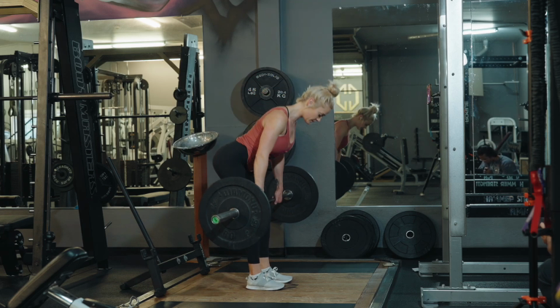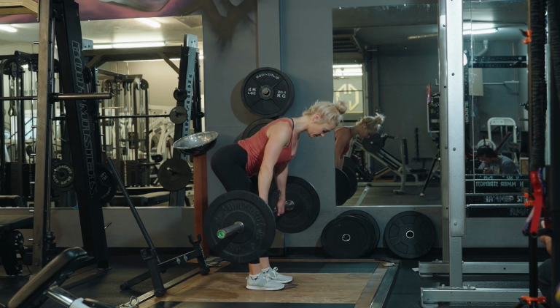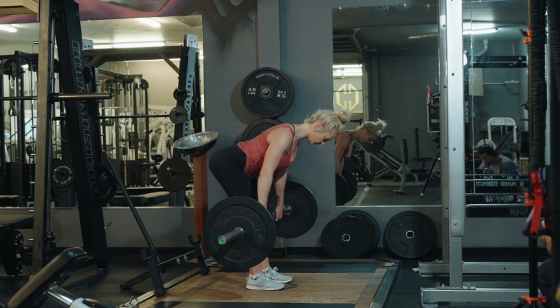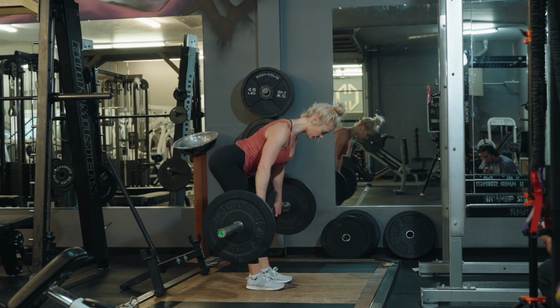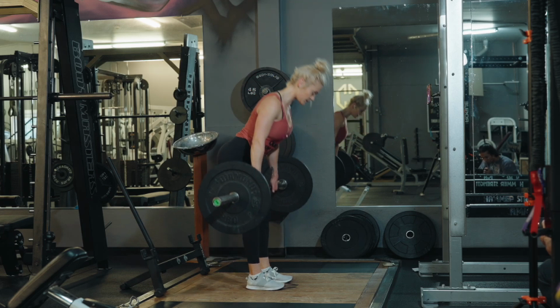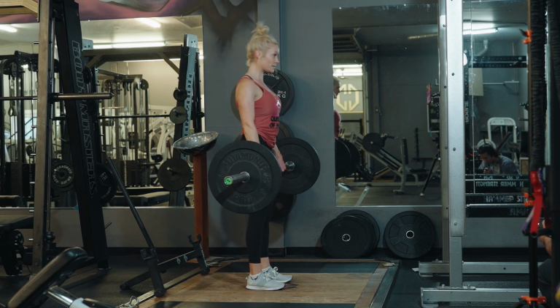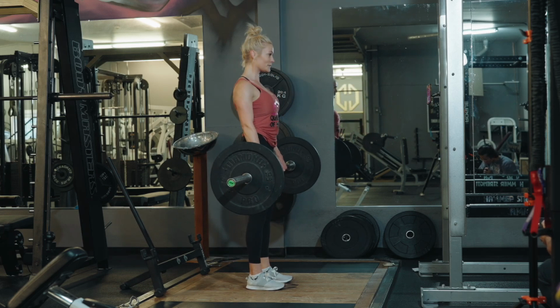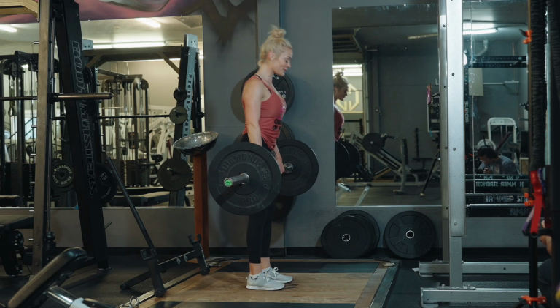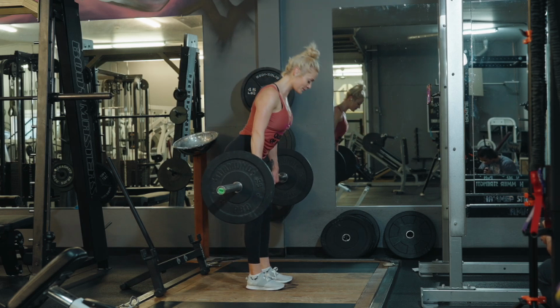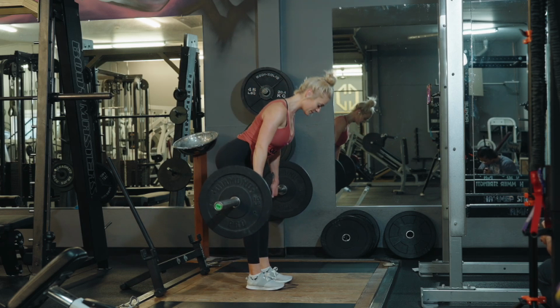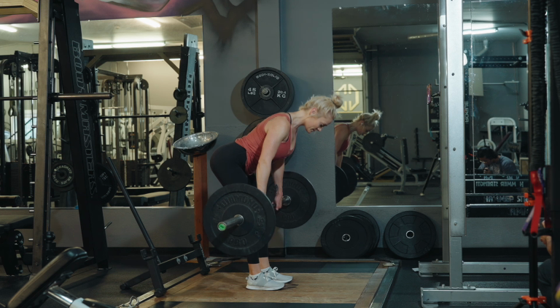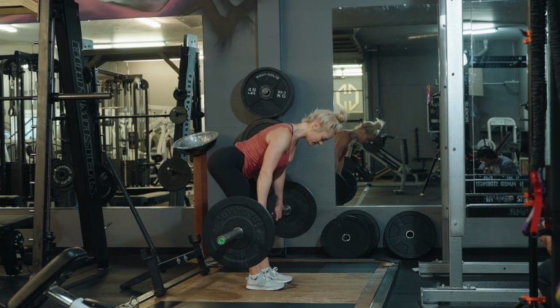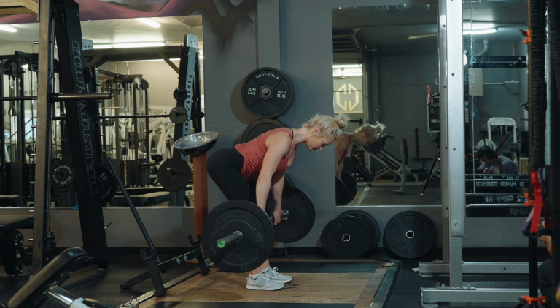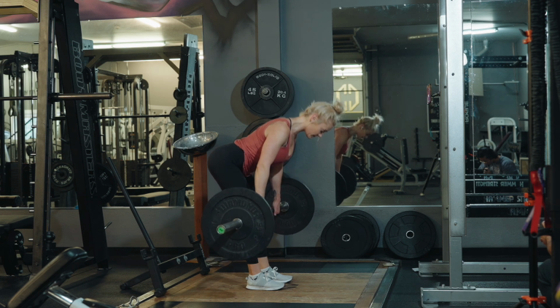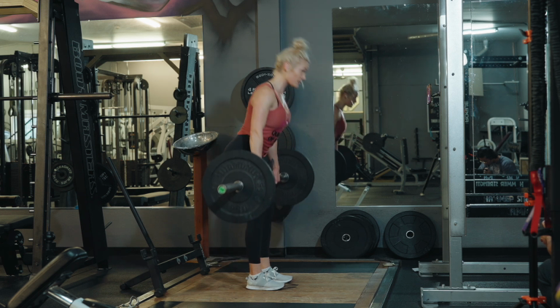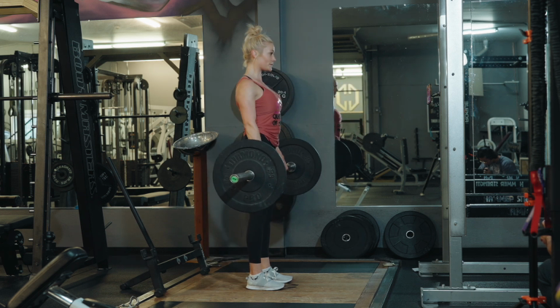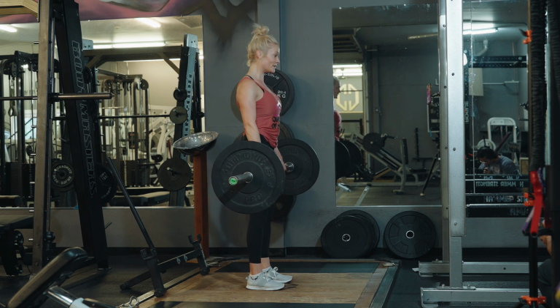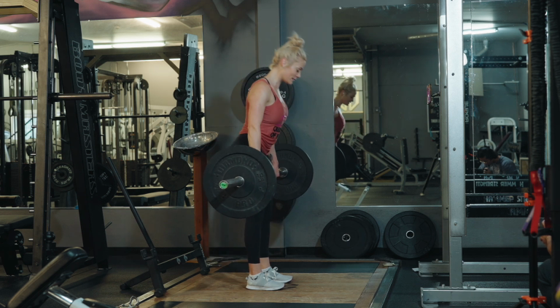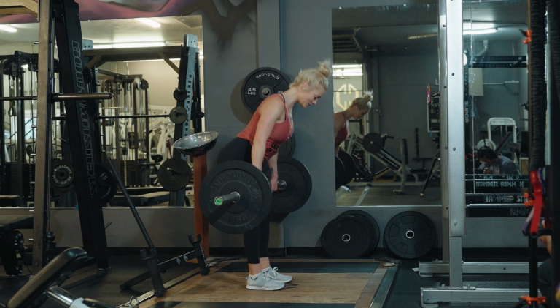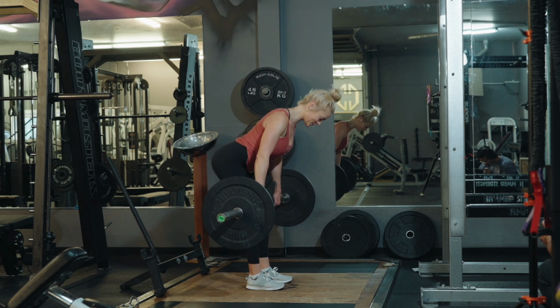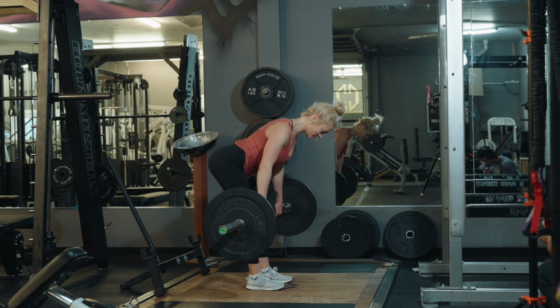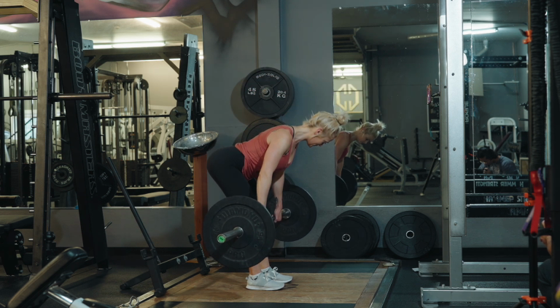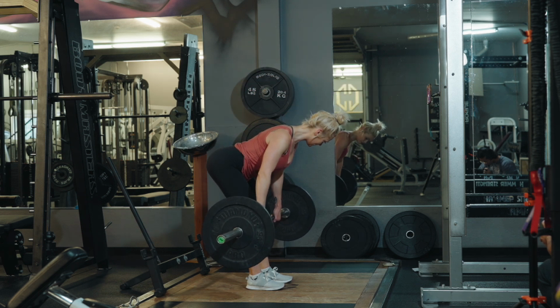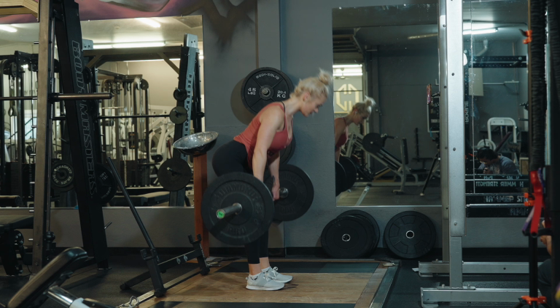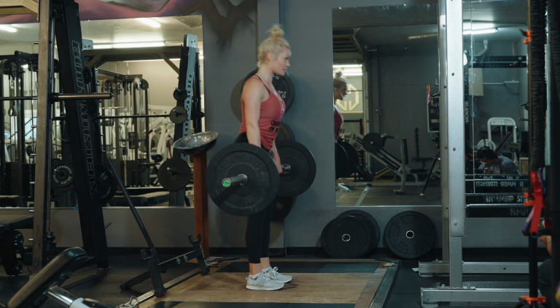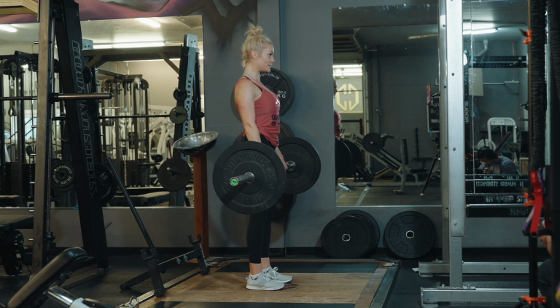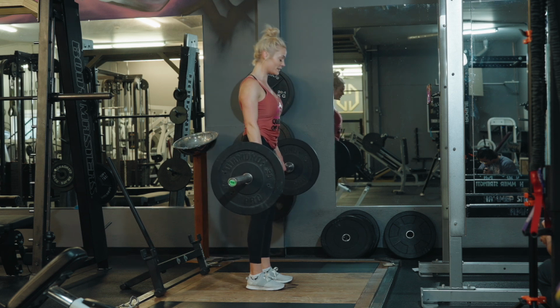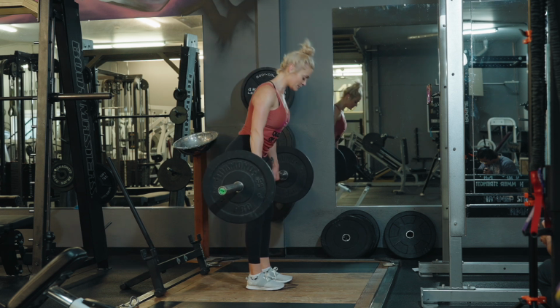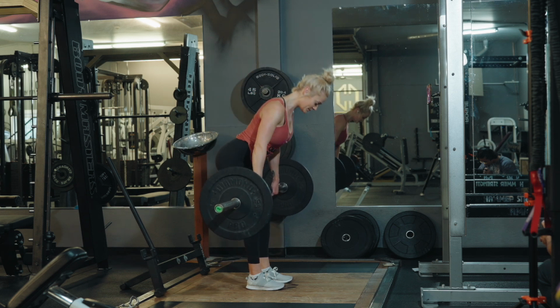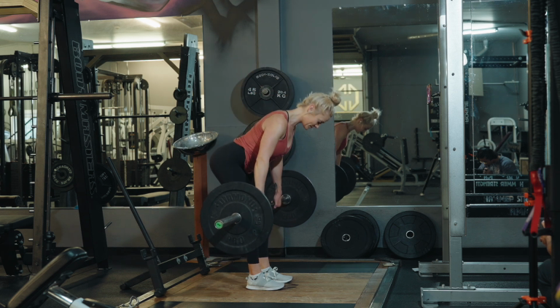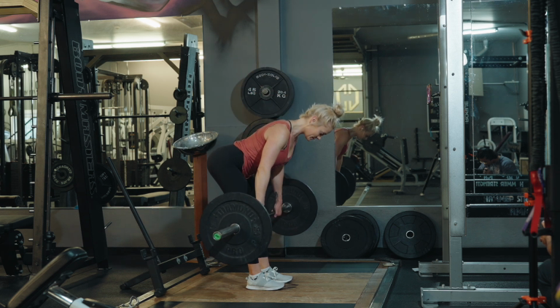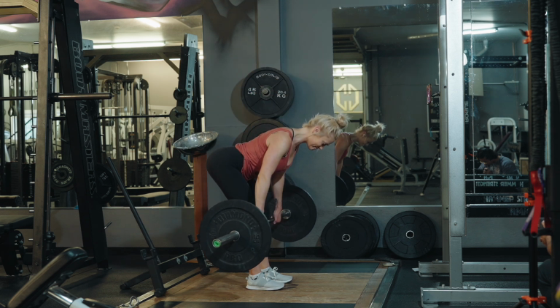Barbell RDL: chest is open, shoulders are back and down, bar is tight to your thighs.